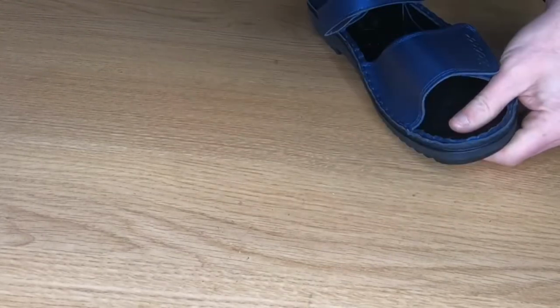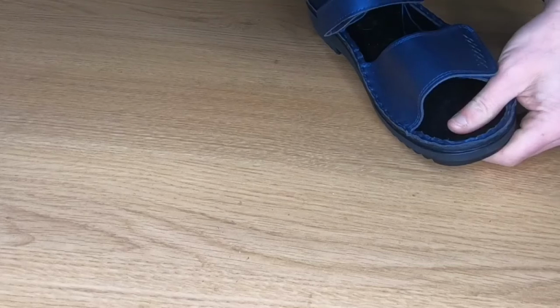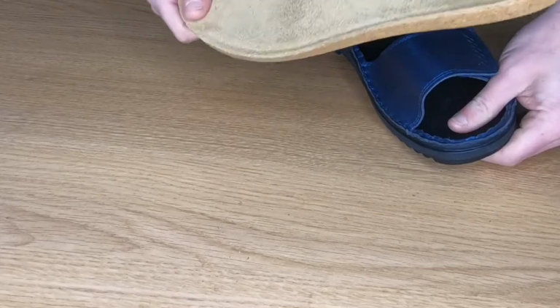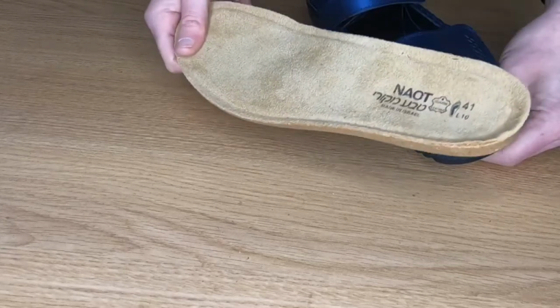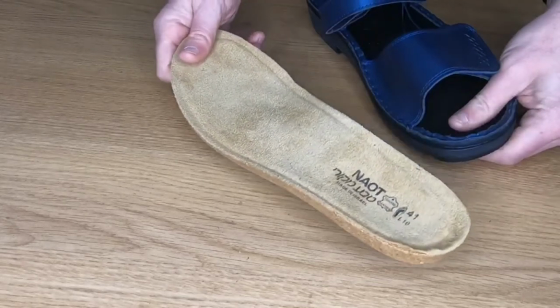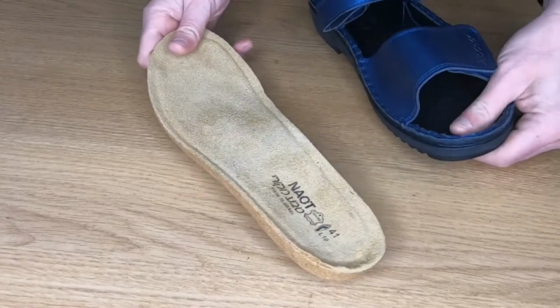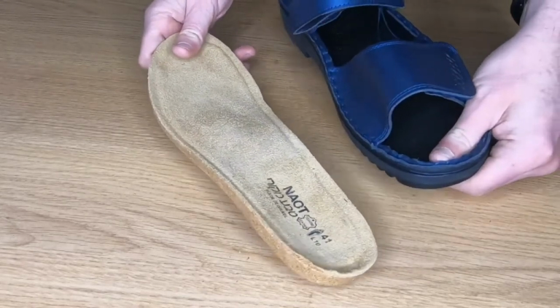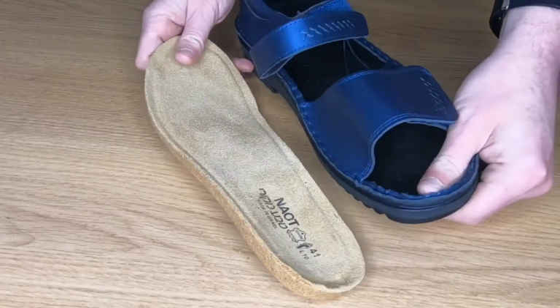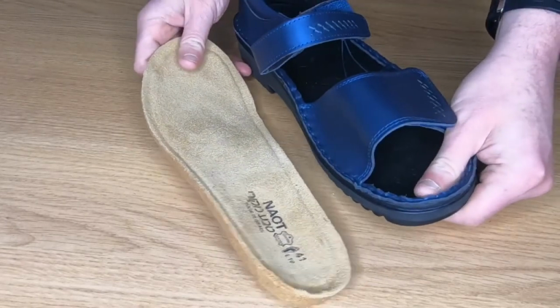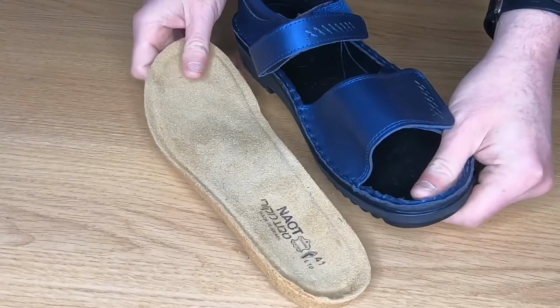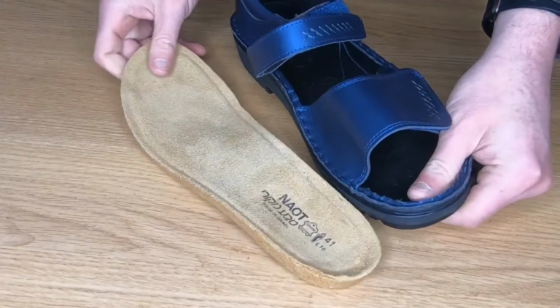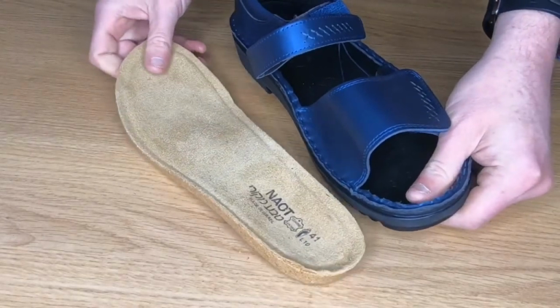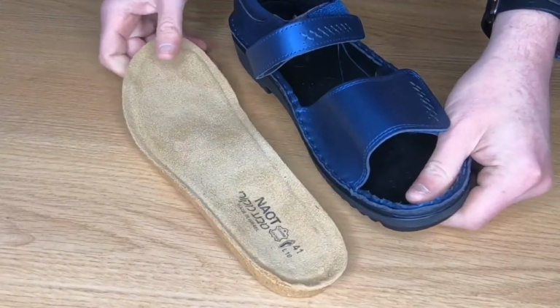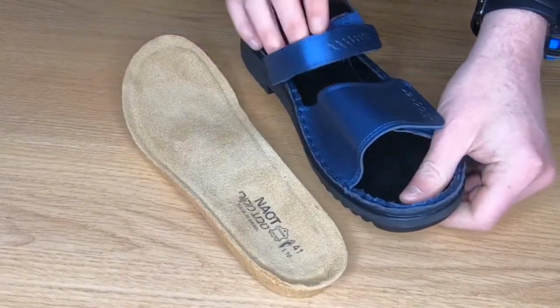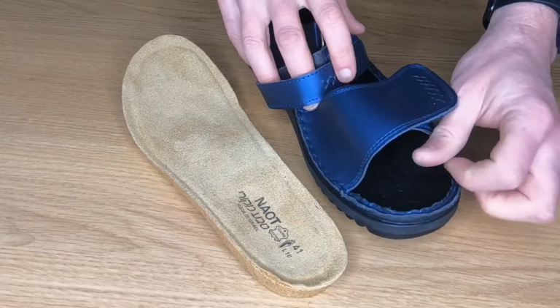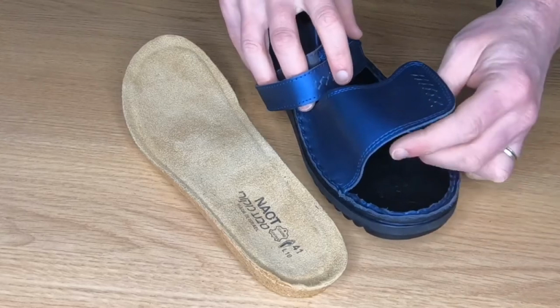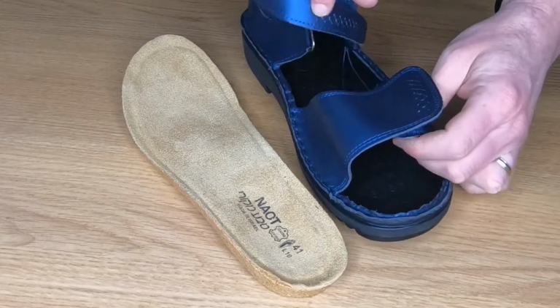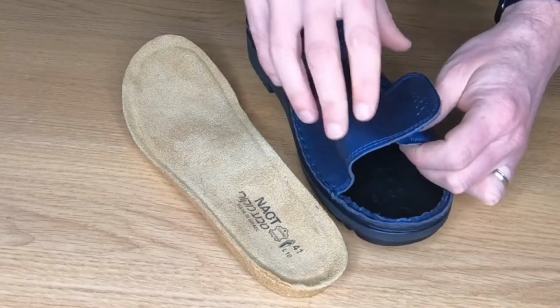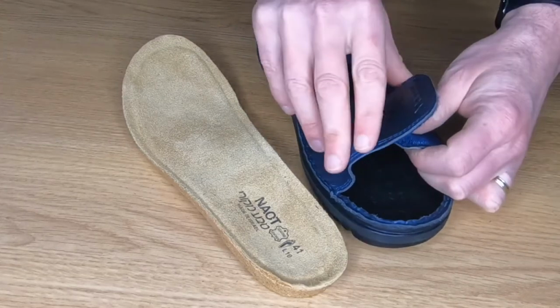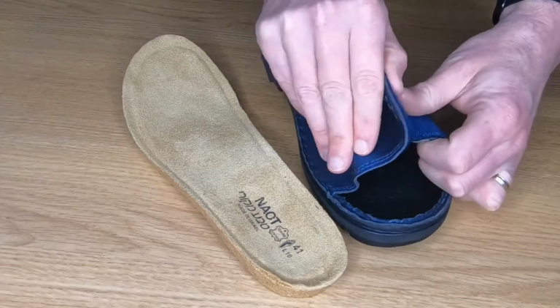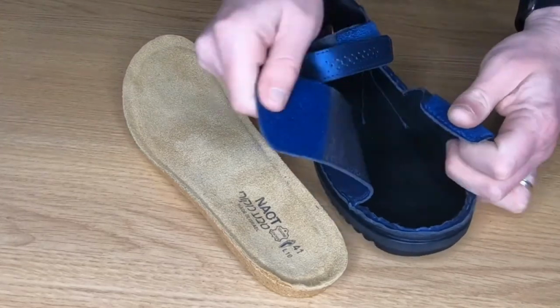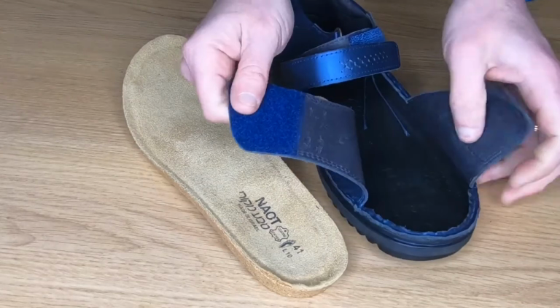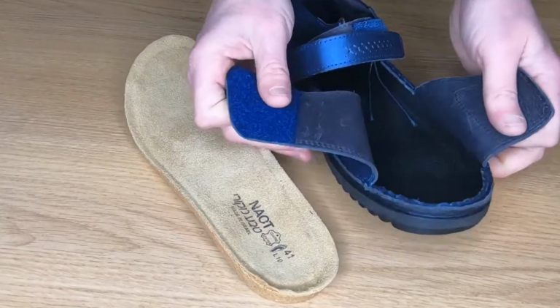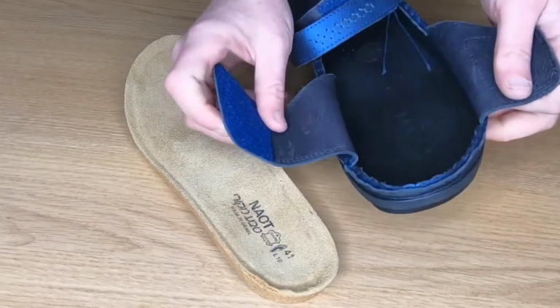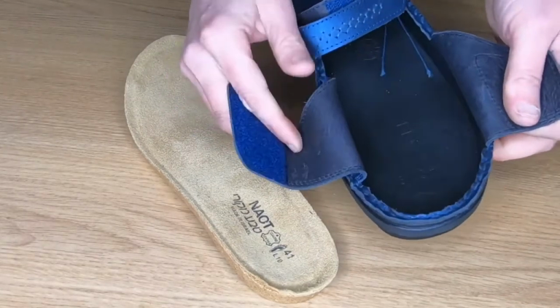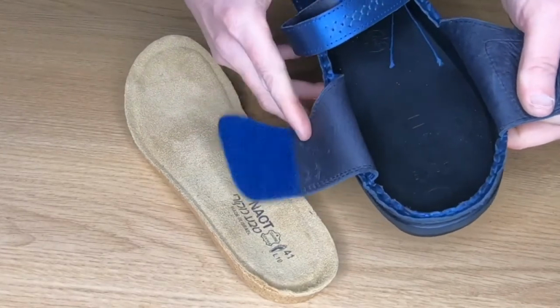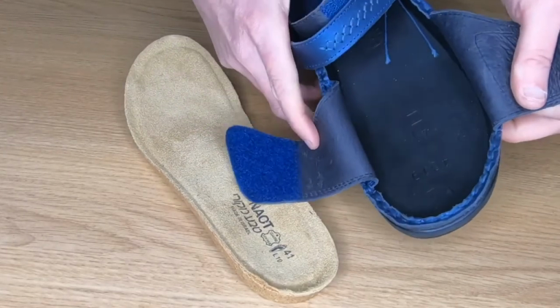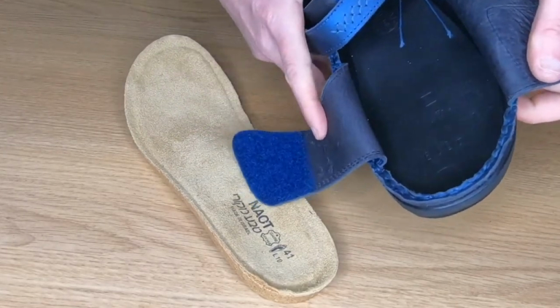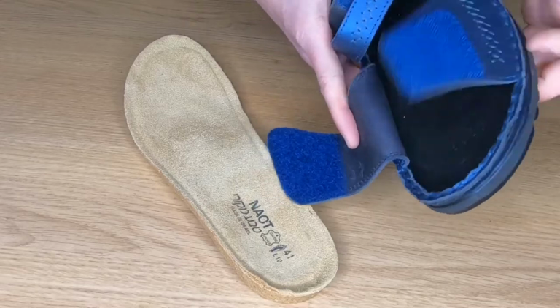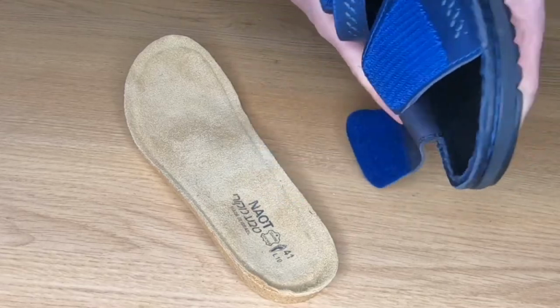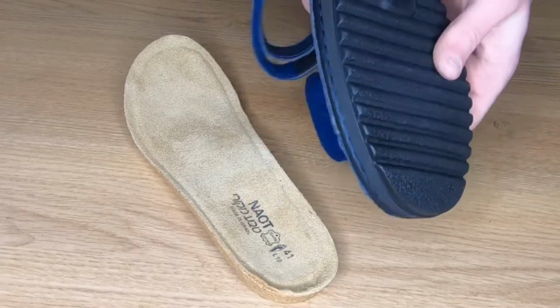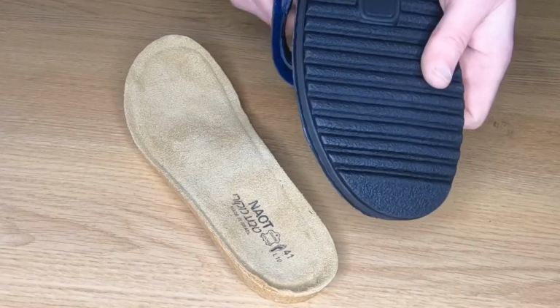The insoles themselves are also replaceable, which we can order for you from Nayot. We just need to know the sandal it's come from, so you can put a full orthotic in there if necessary.